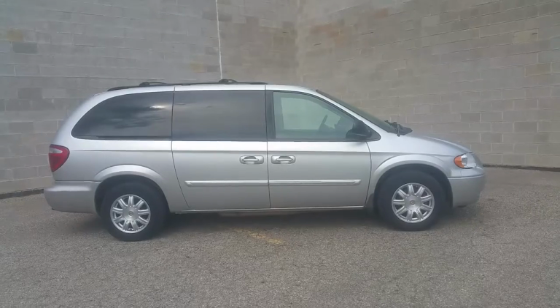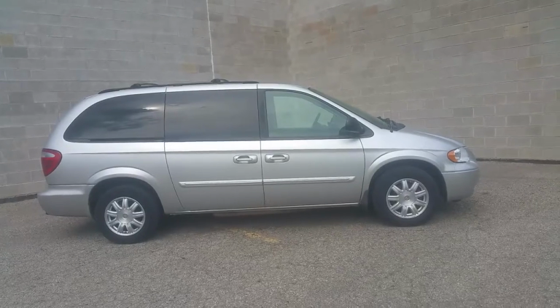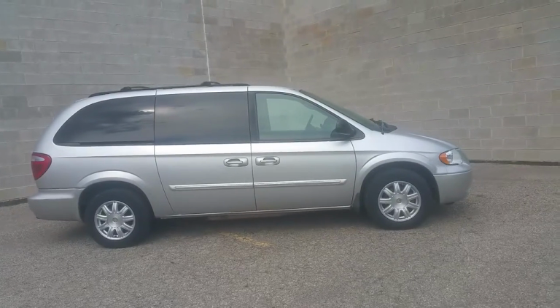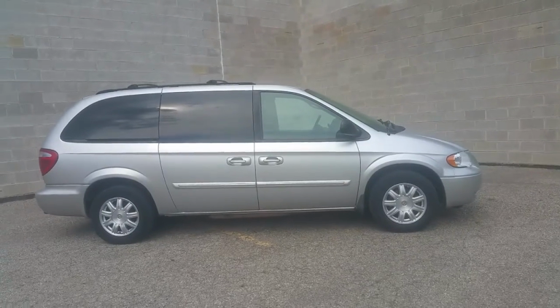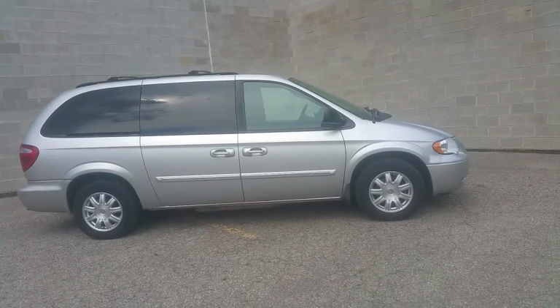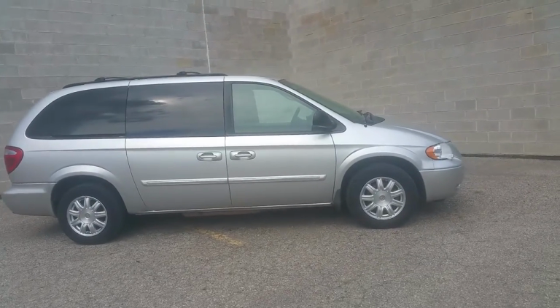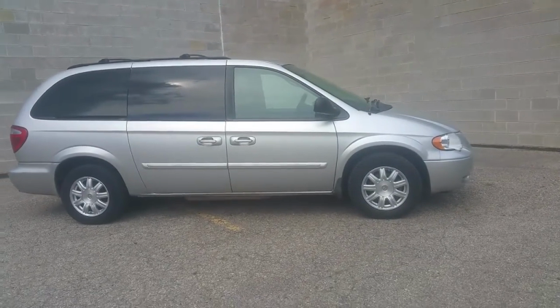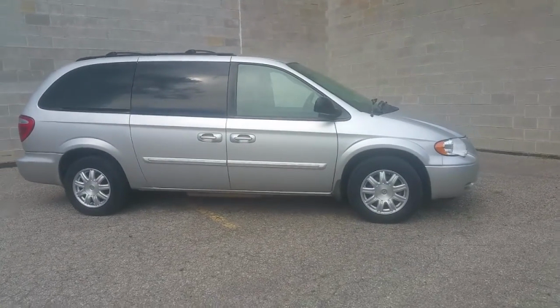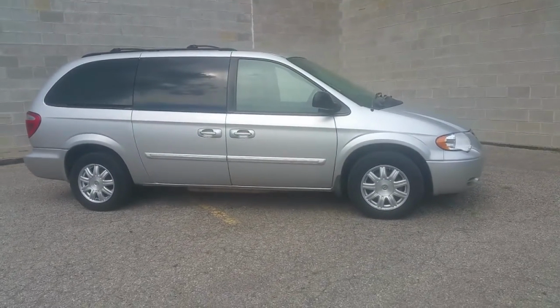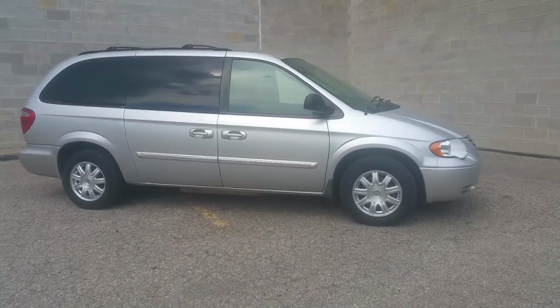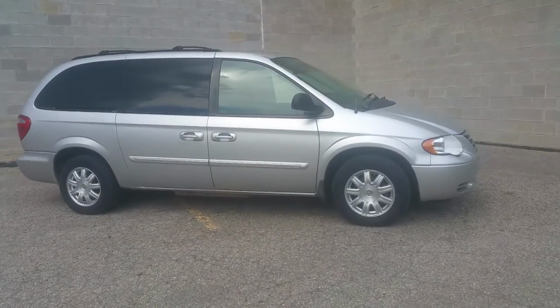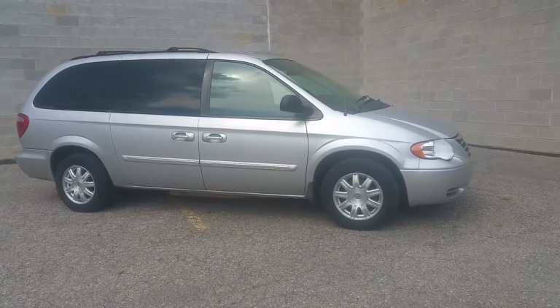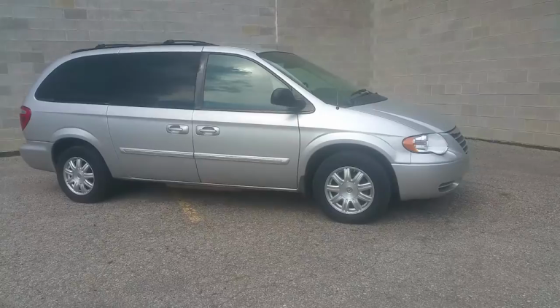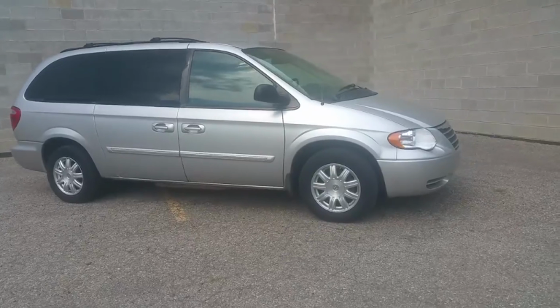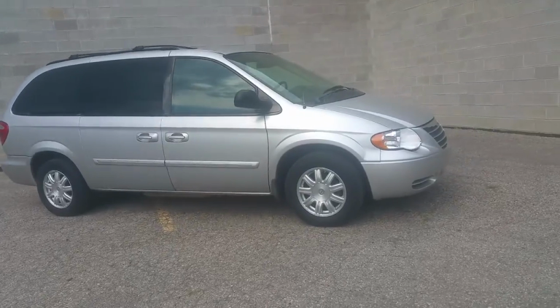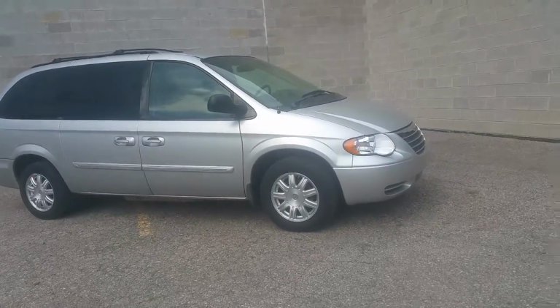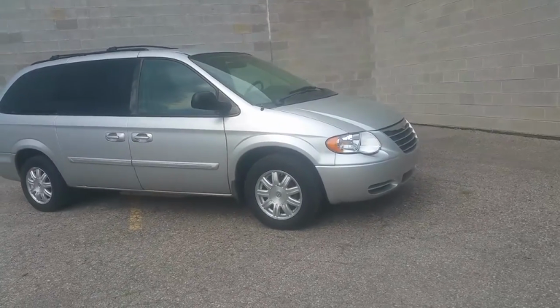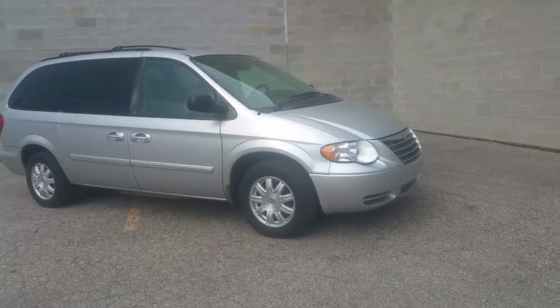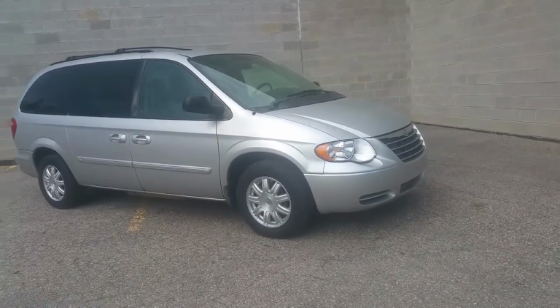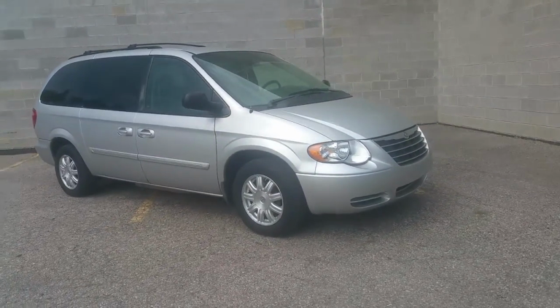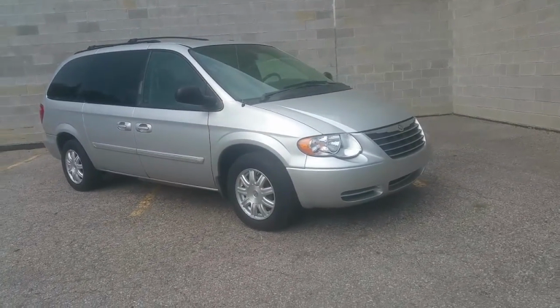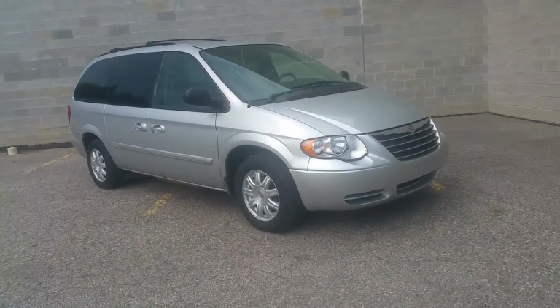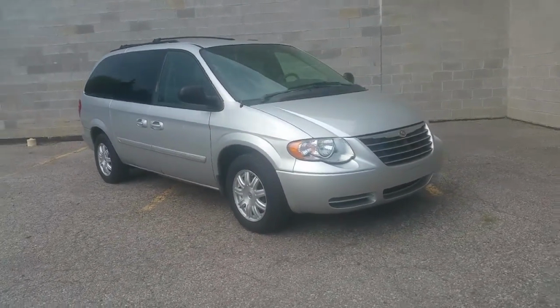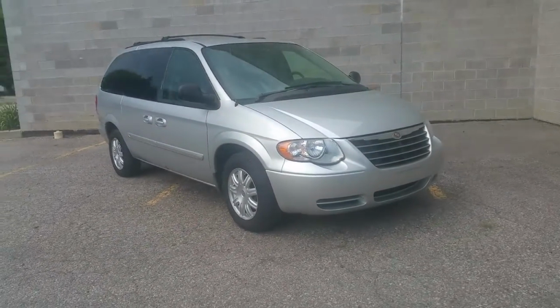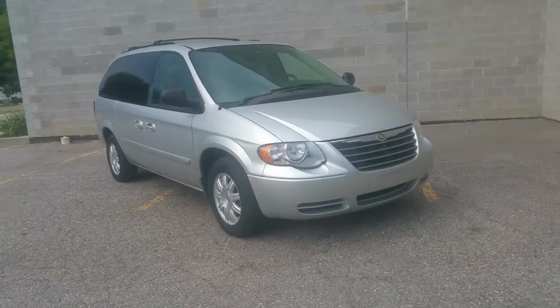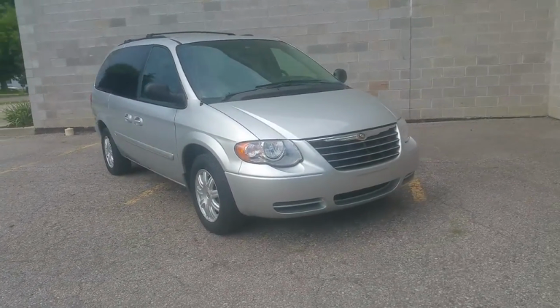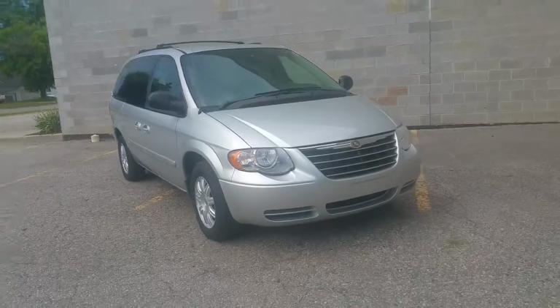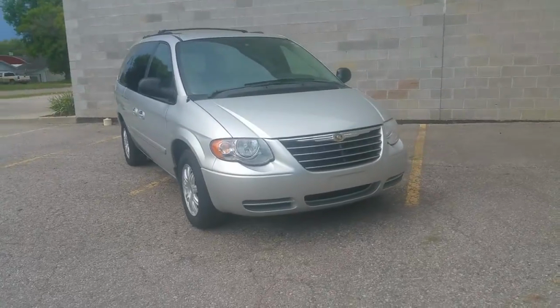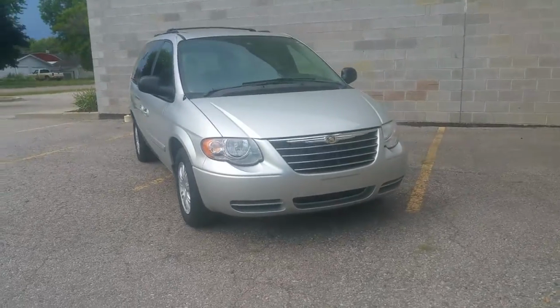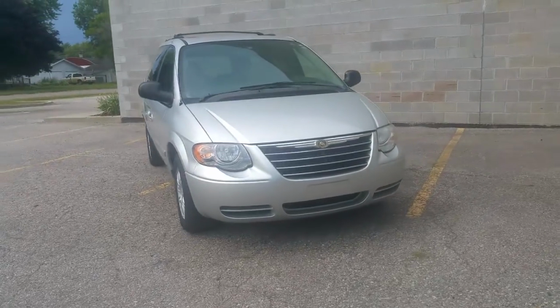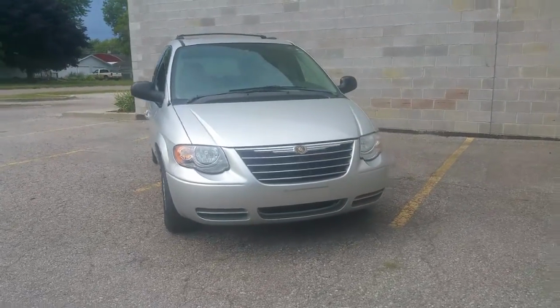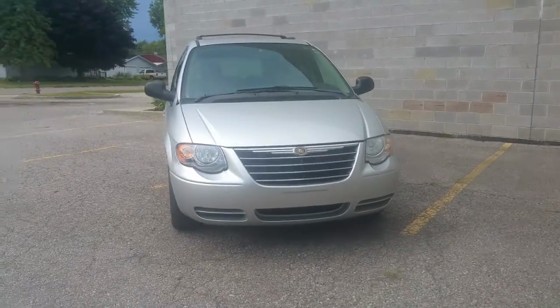Hey guys, it's Approval Powersports here. We're doing a video on one of our used vehicles, and this is a nice clean one. It's a 2006 Chrysler Town & Country Touring. This is one clean van, as you can see in the video. This thing's a 10 out of 10.